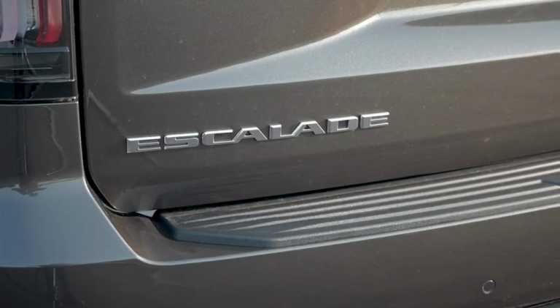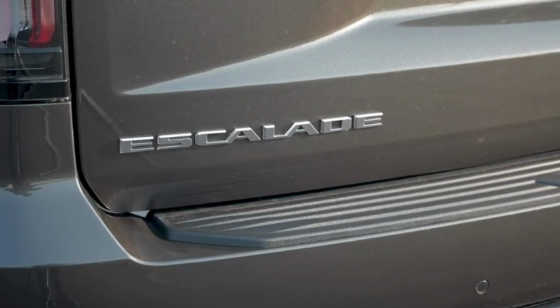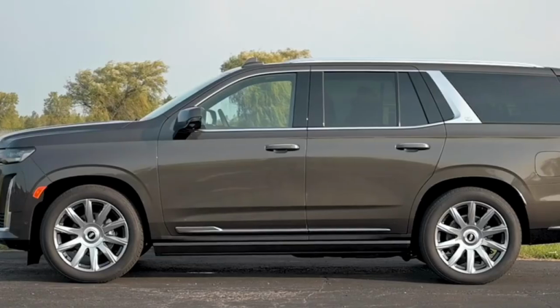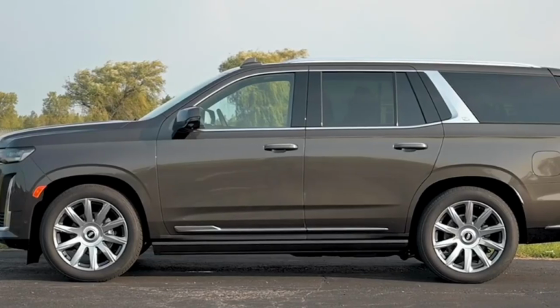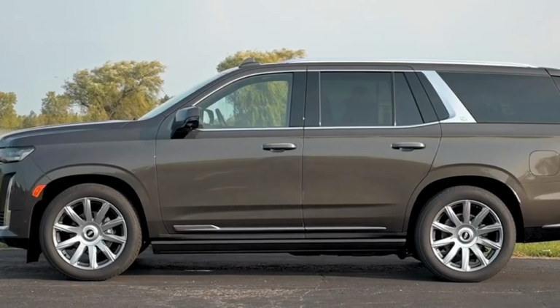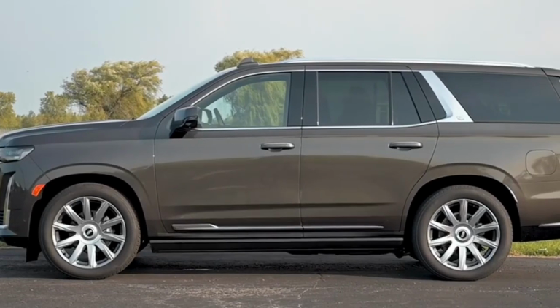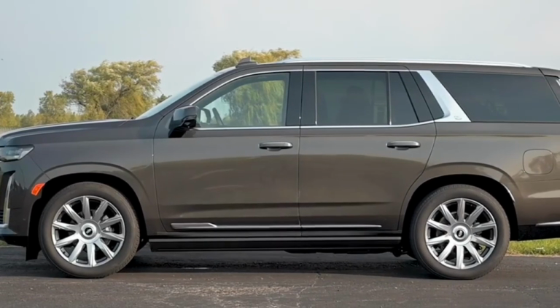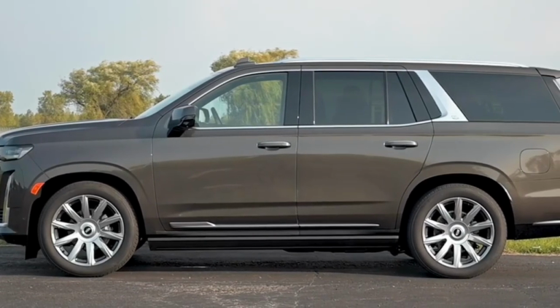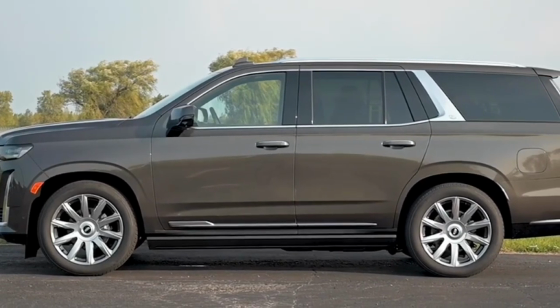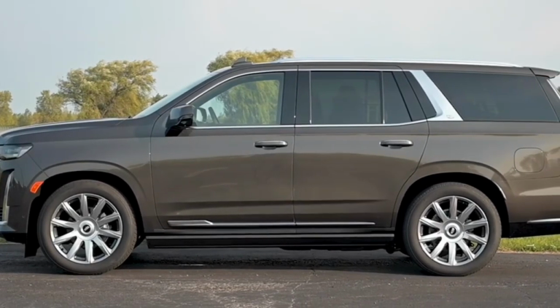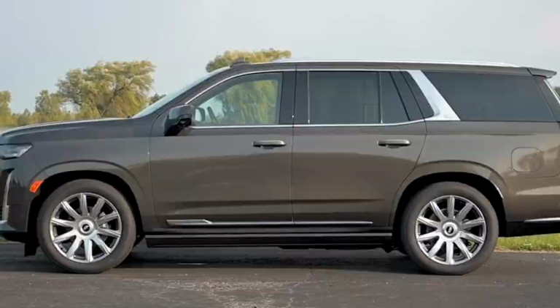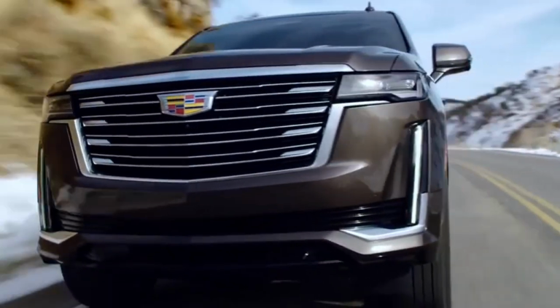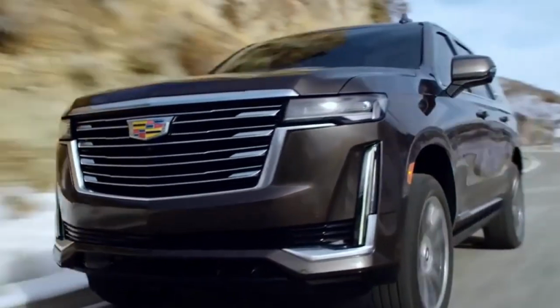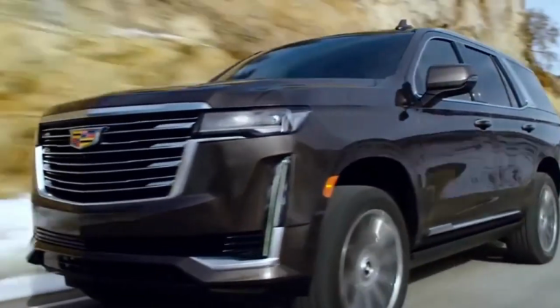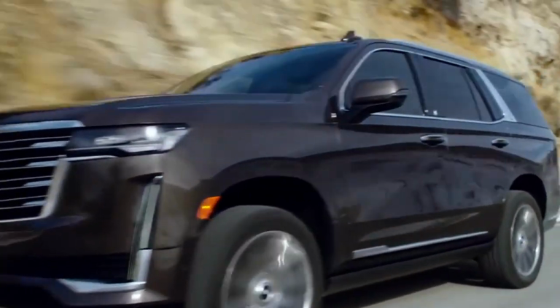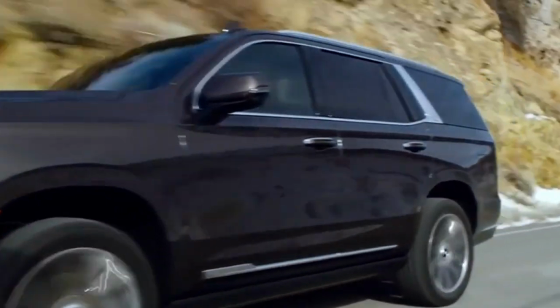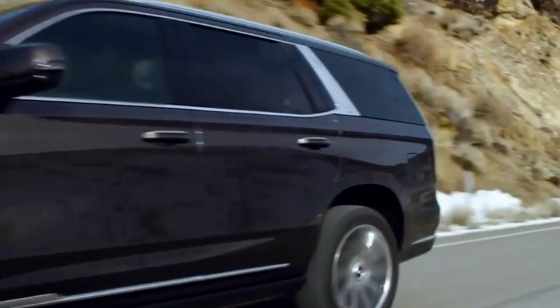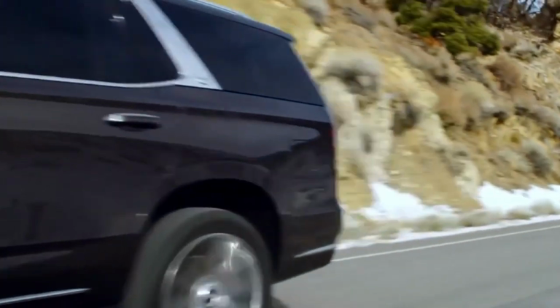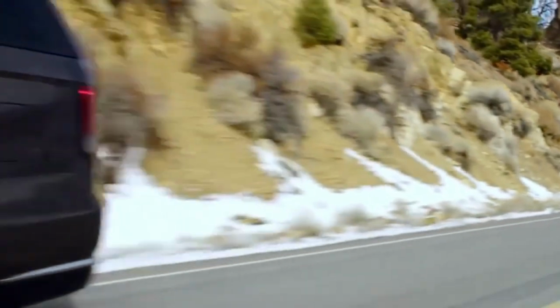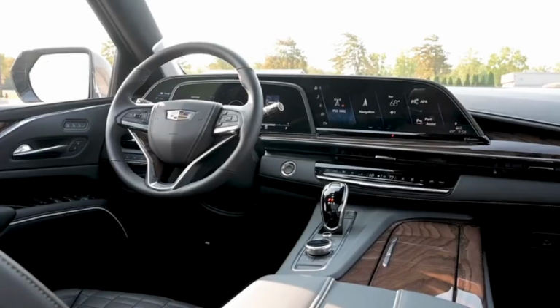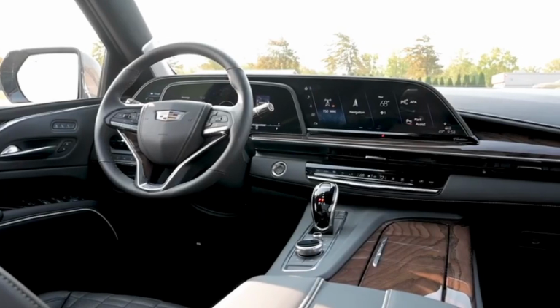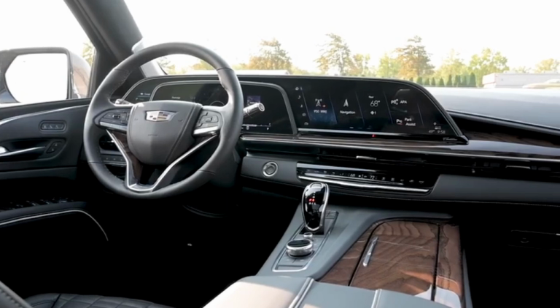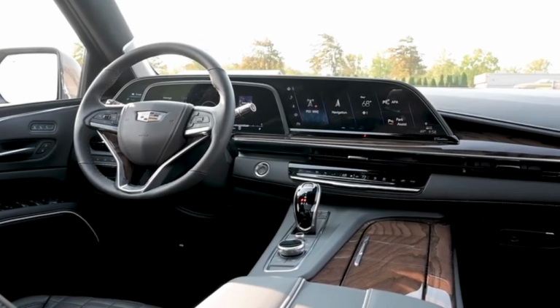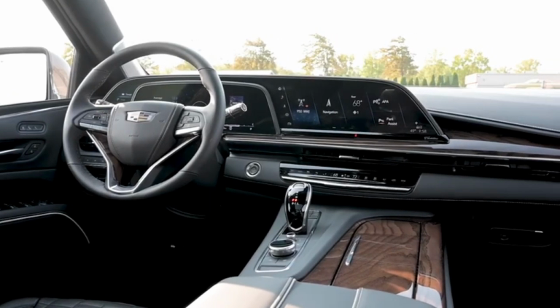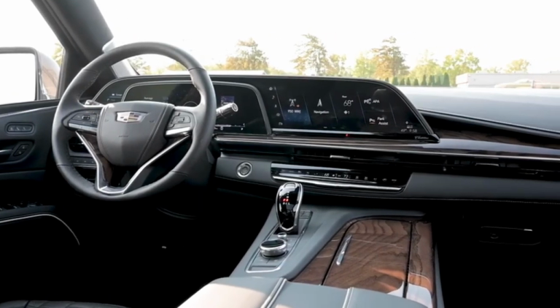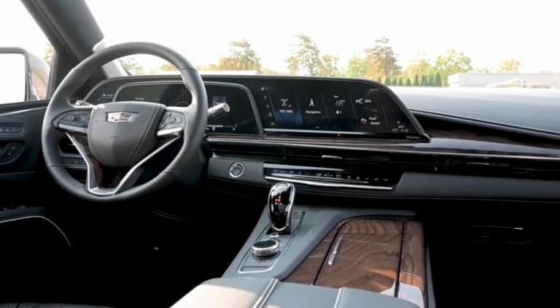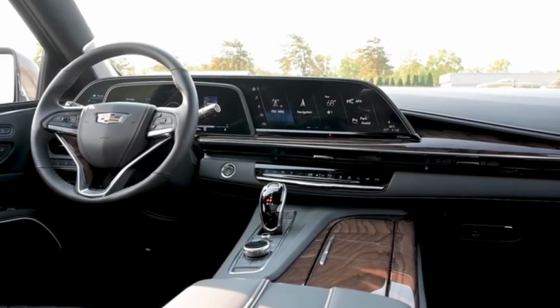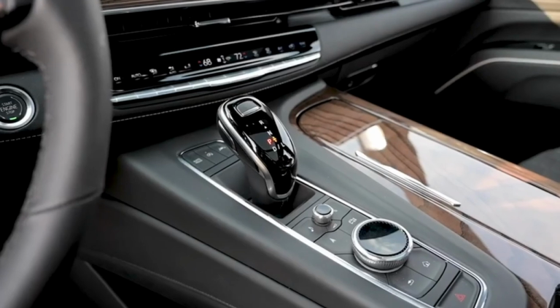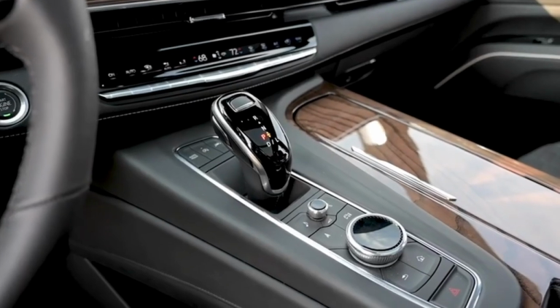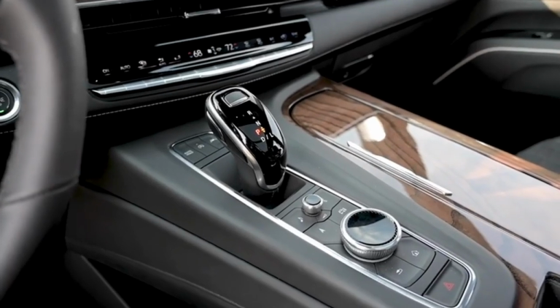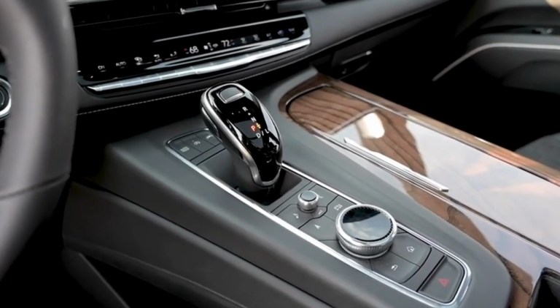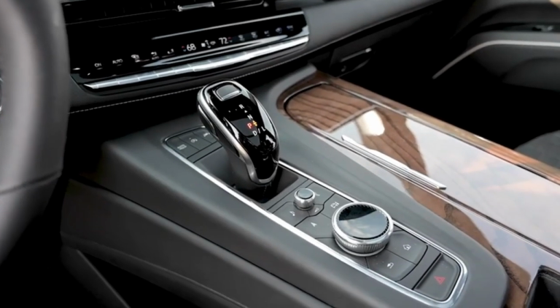The Escalade offers three engine choices, all of which are paired with a 10-speed automatic transmission. The base unit is a 6.2-liter V8 that puts out 420 horsepower and 460 pound-feet of torque.